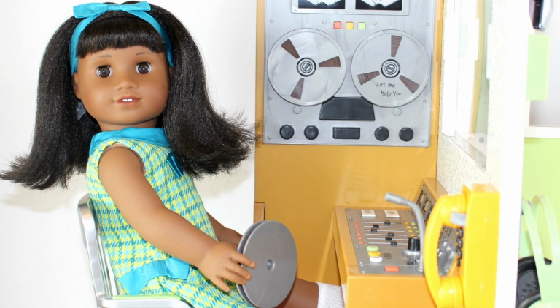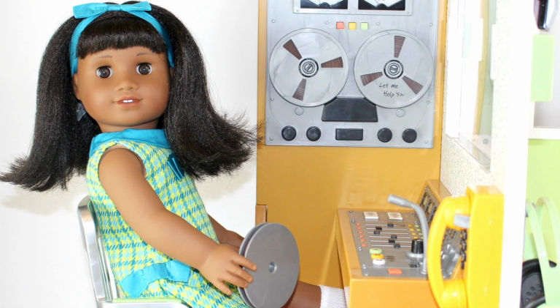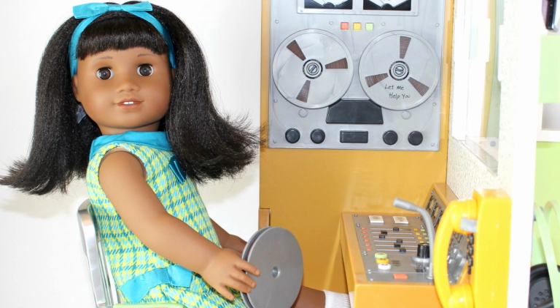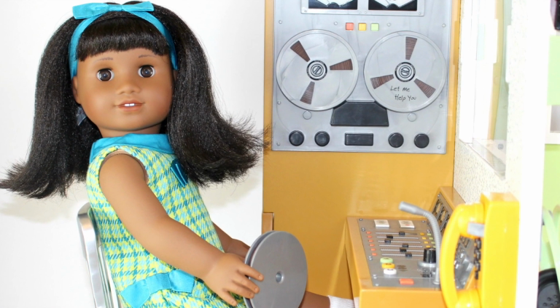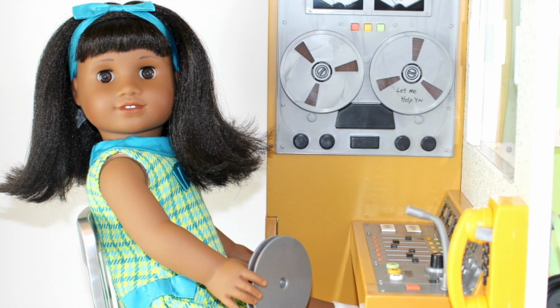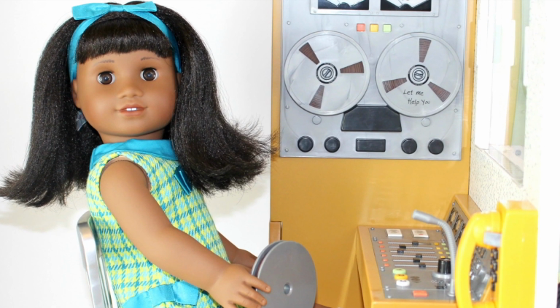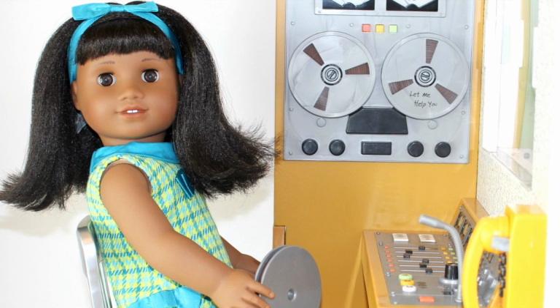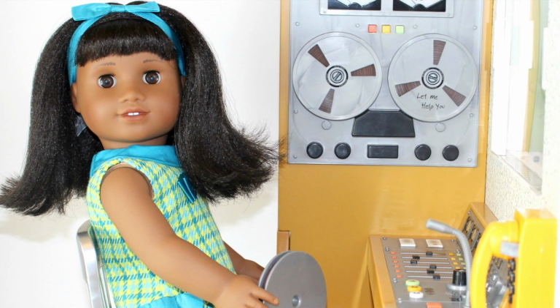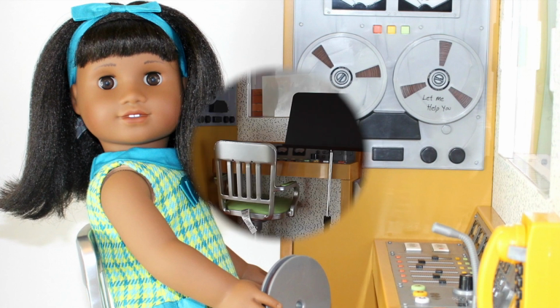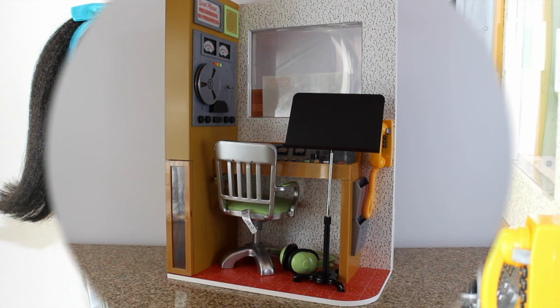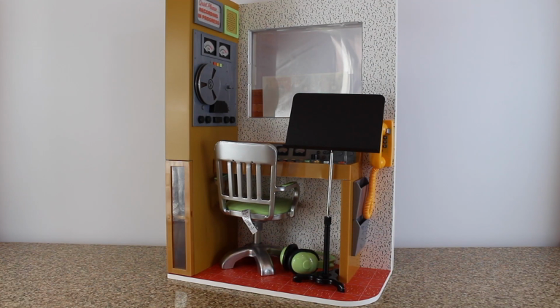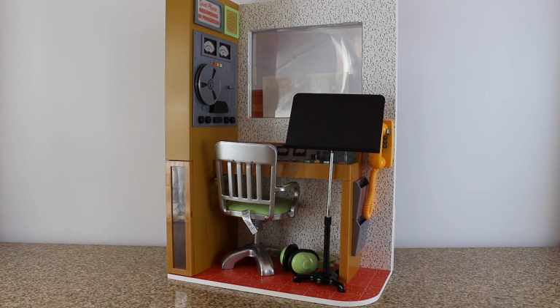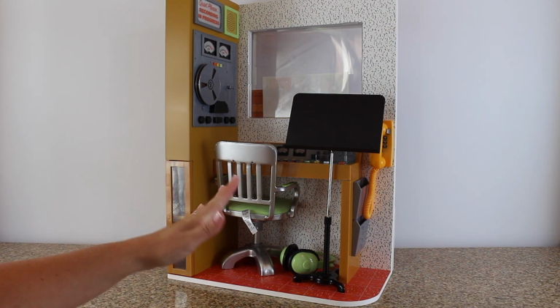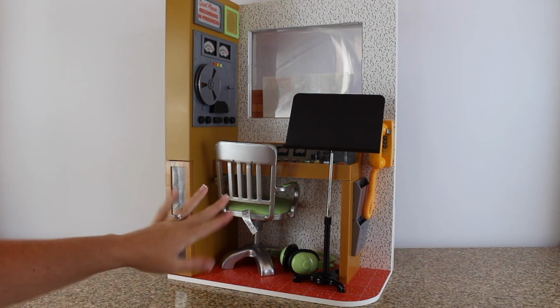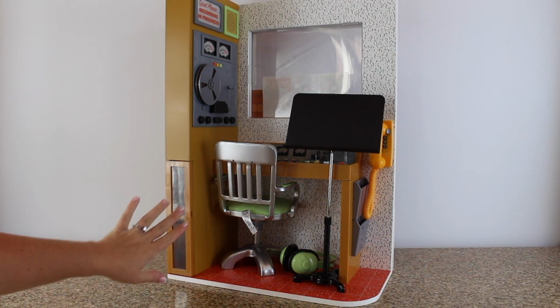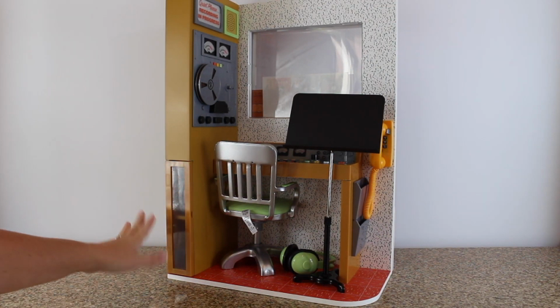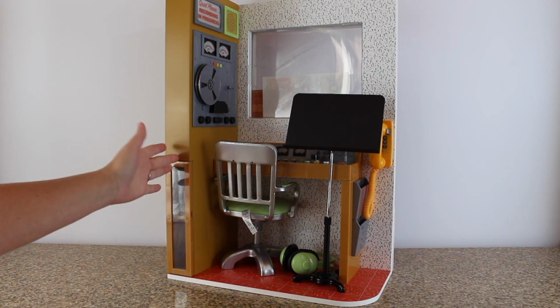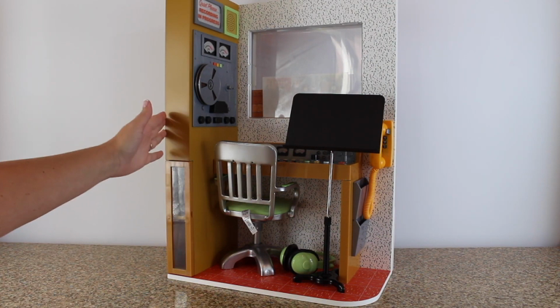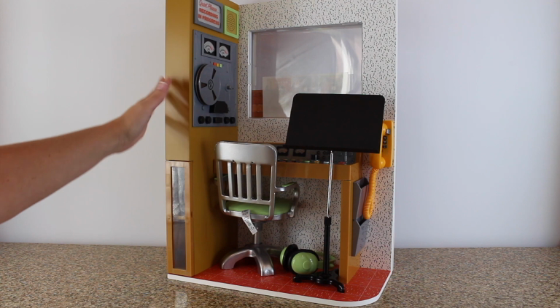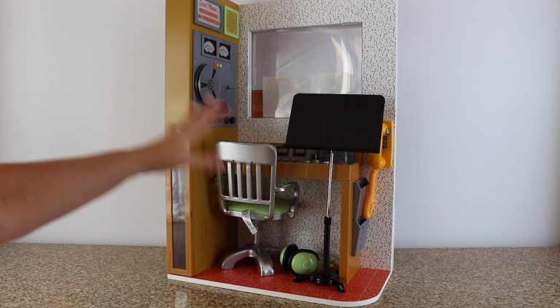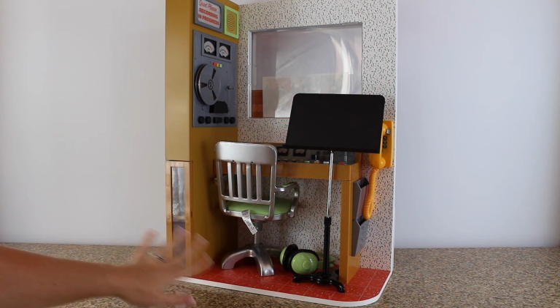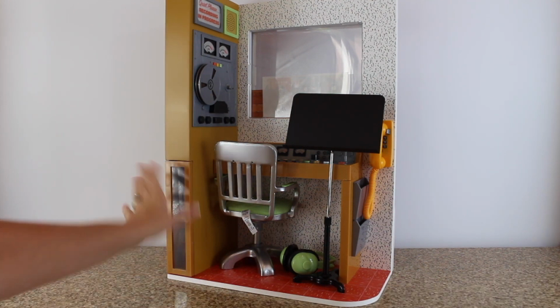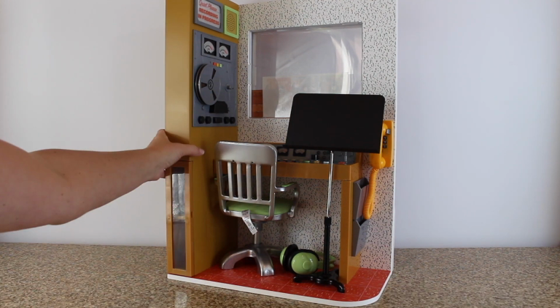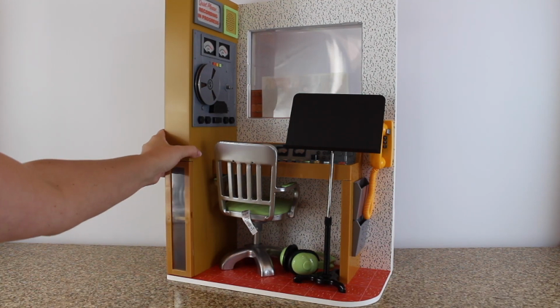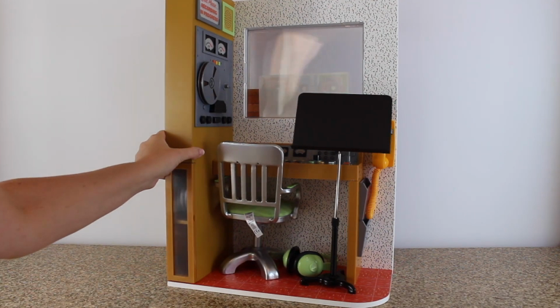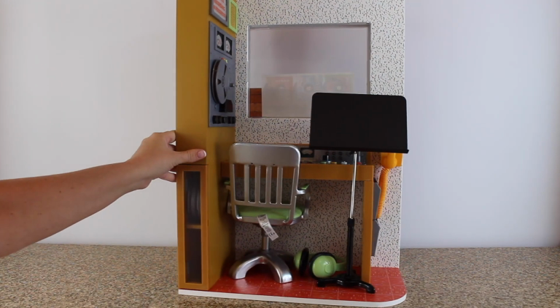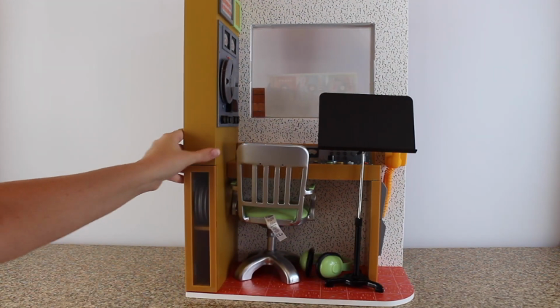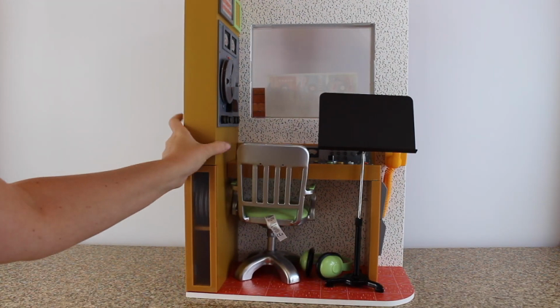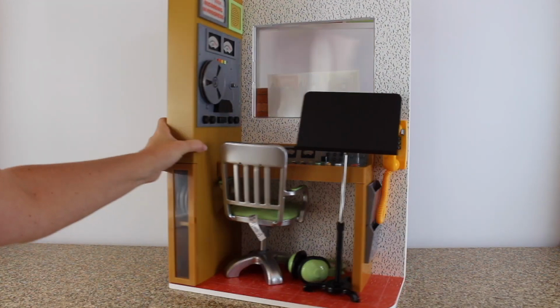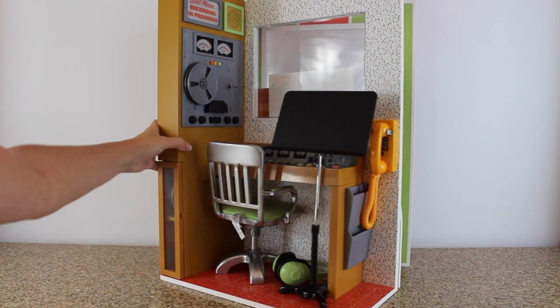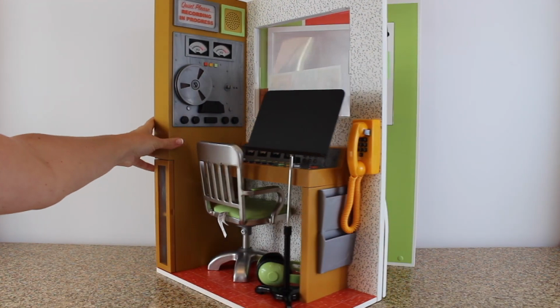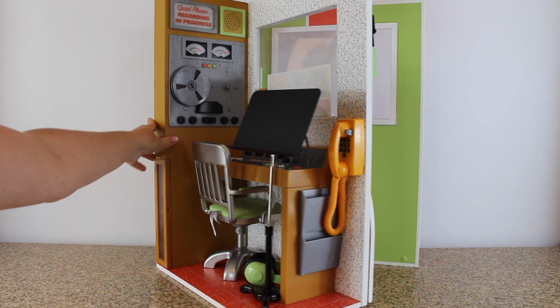This is Melody's 1960s recording studio and you can get it from American Girl for two hundred and fifty dollars. This is exactly how it looks when you take it out of the box, so it's already put together.